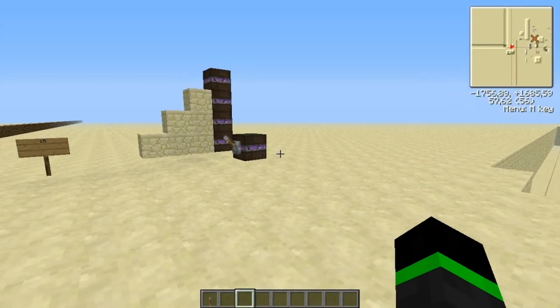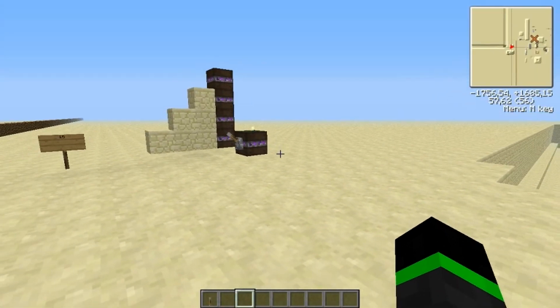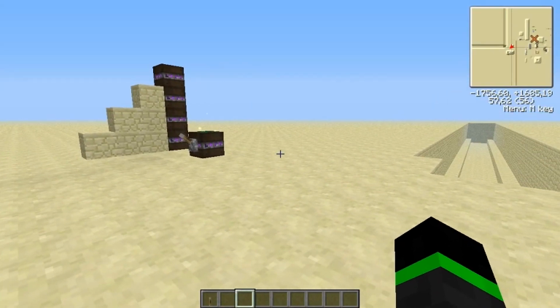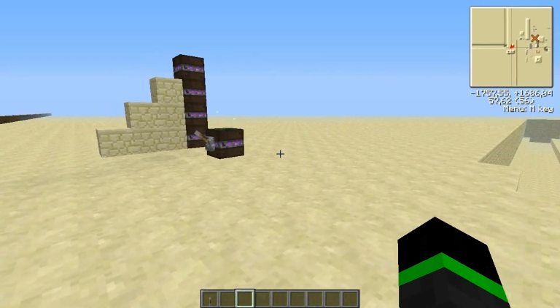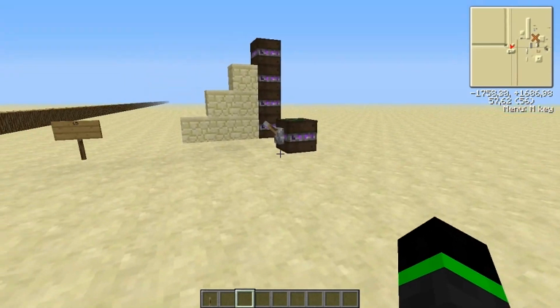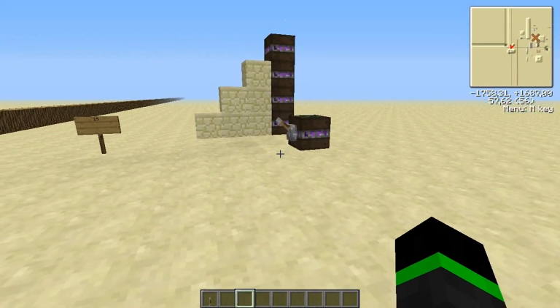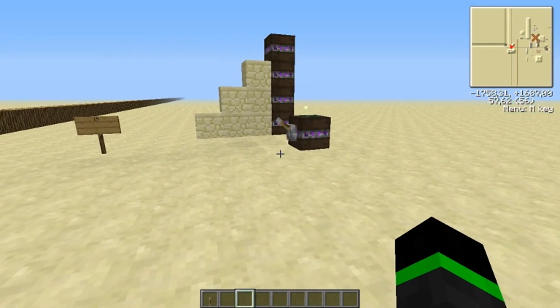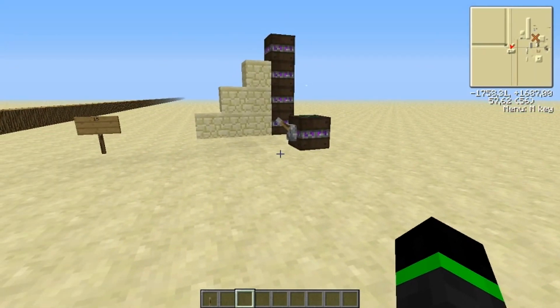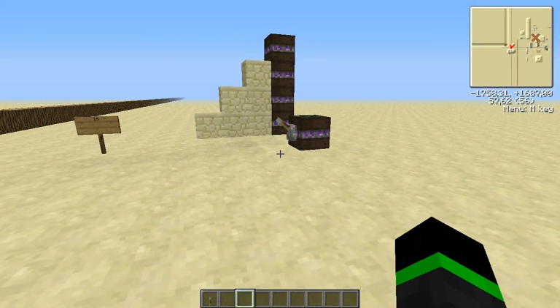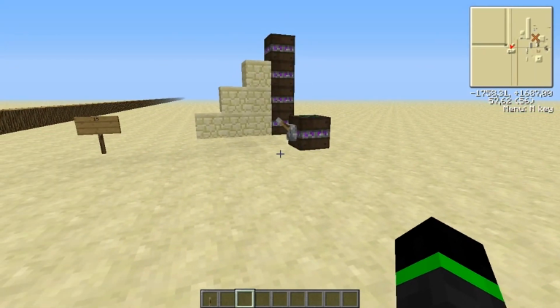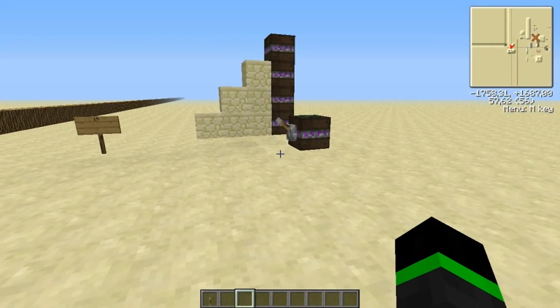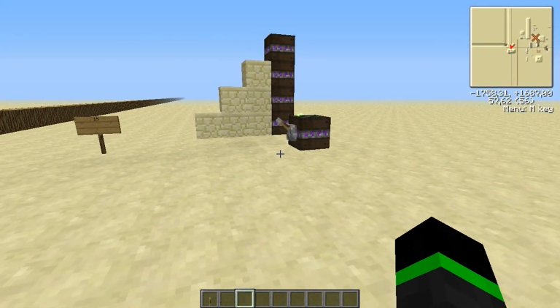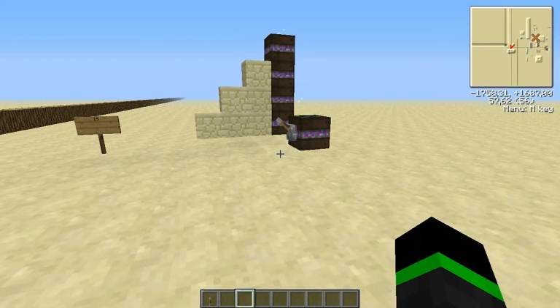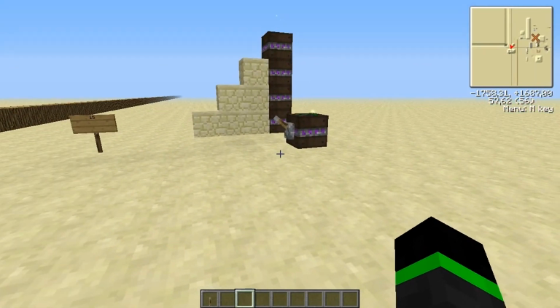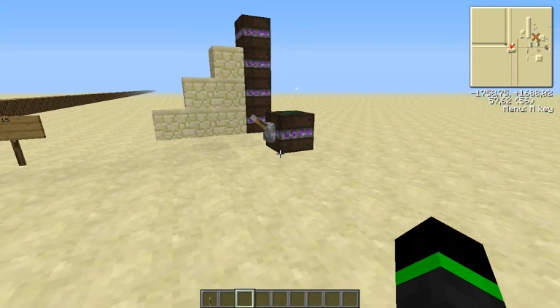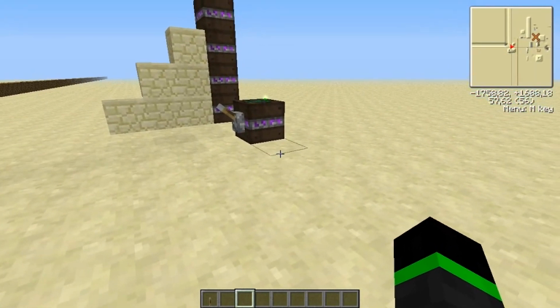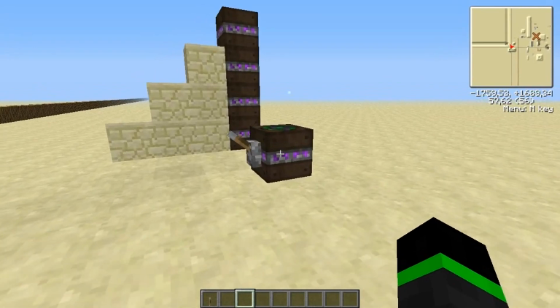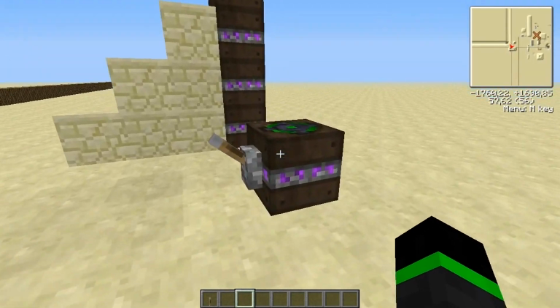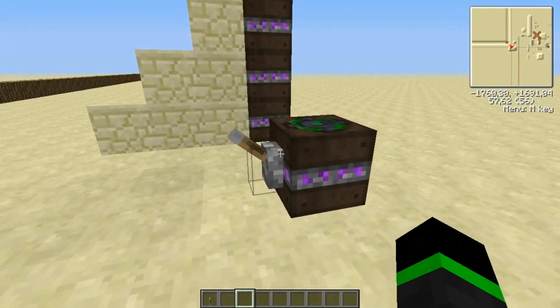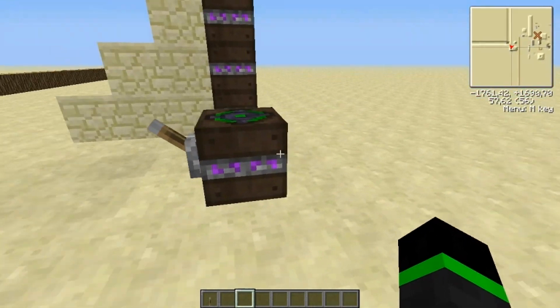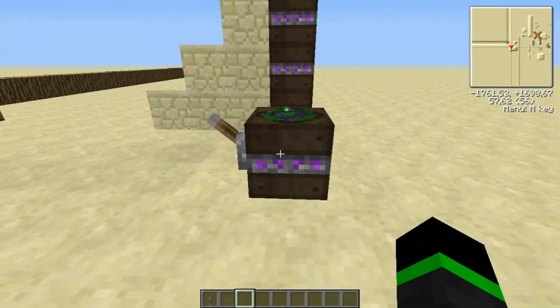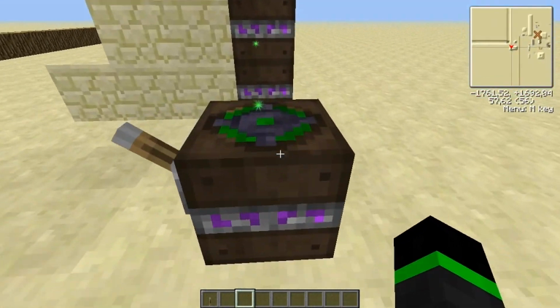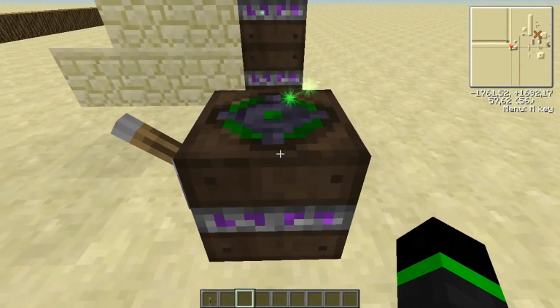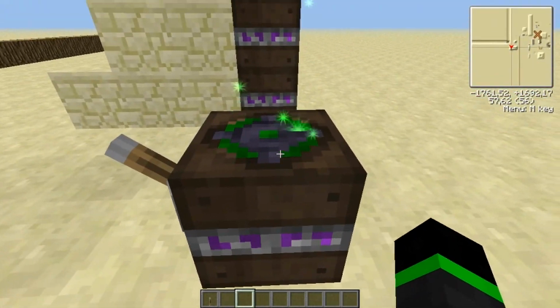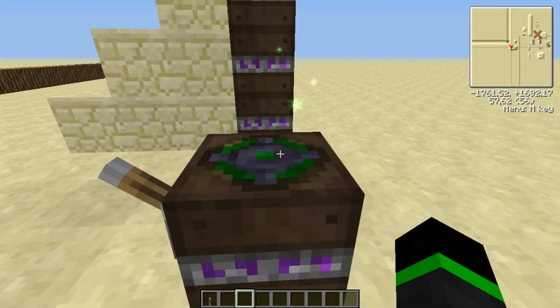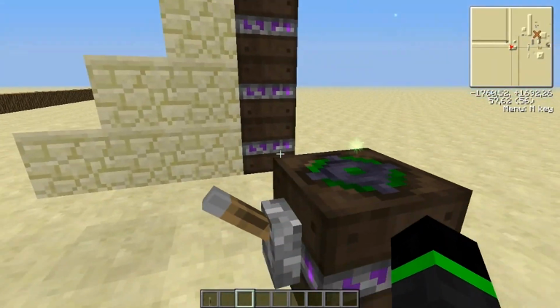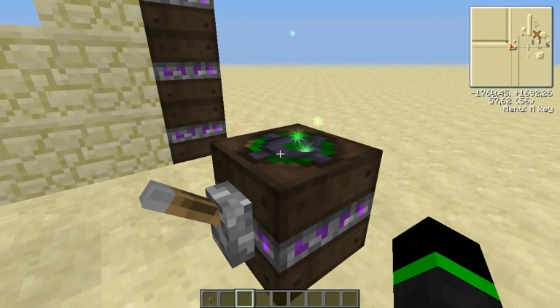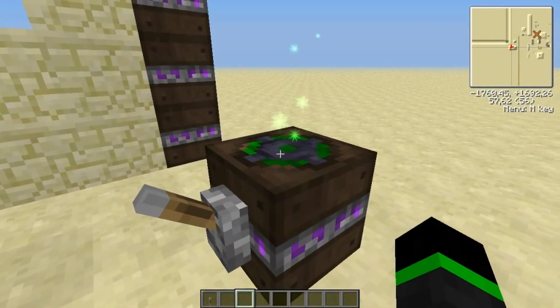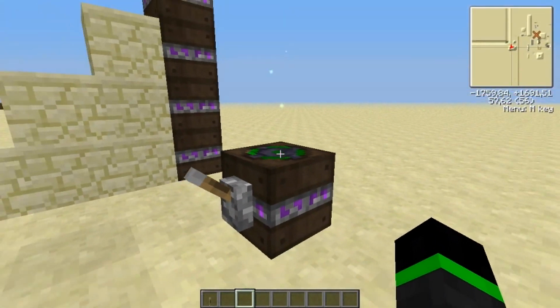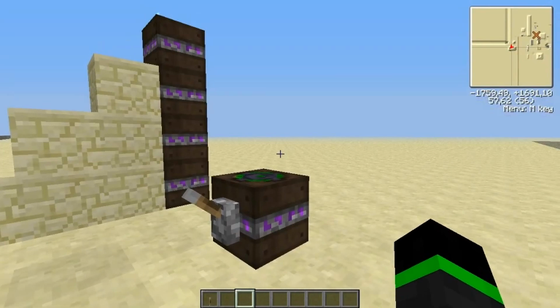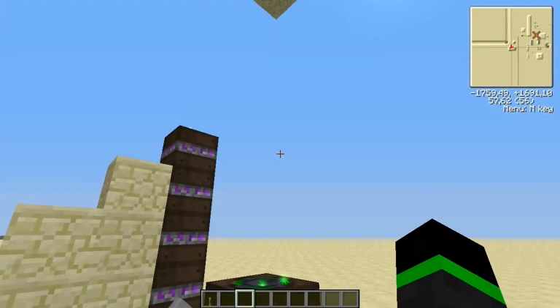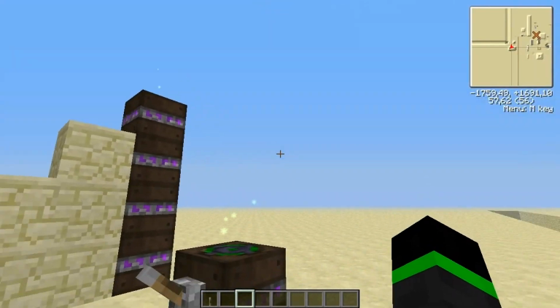Hello everyone and welcome back to another Foam Proc 3 video. Today I'm going to talk about the Arcane Levitator. The Arcane Levitator is a block in Foamcraft that can be used to levitate people.